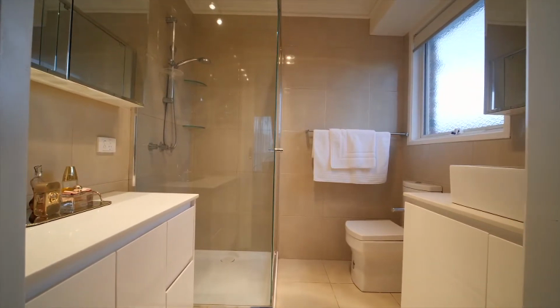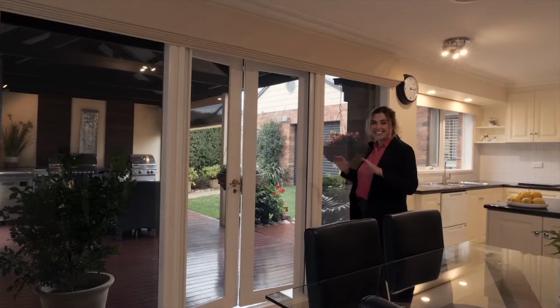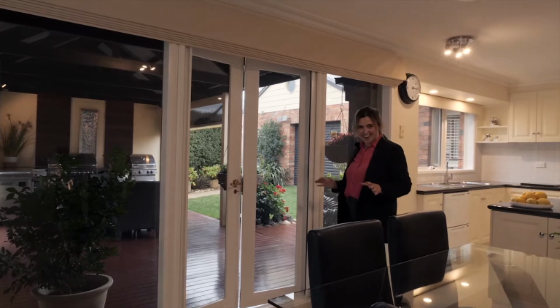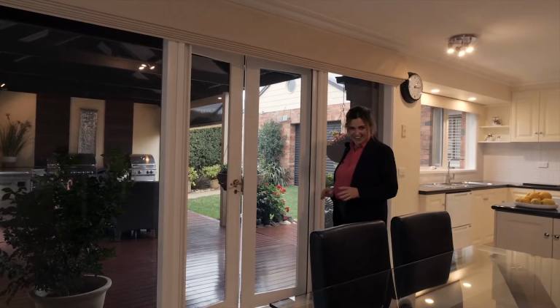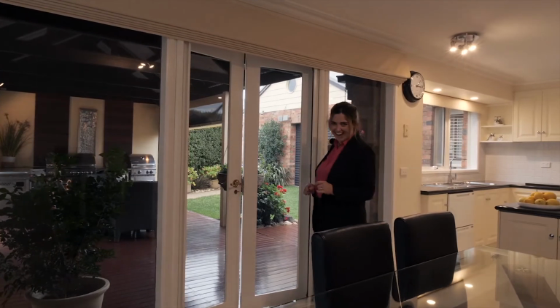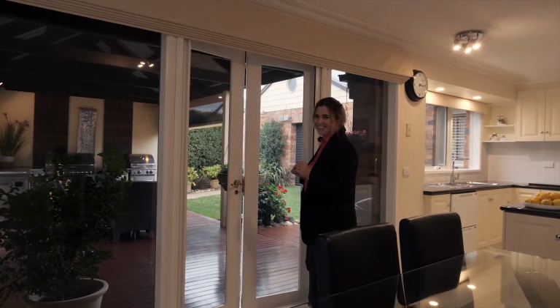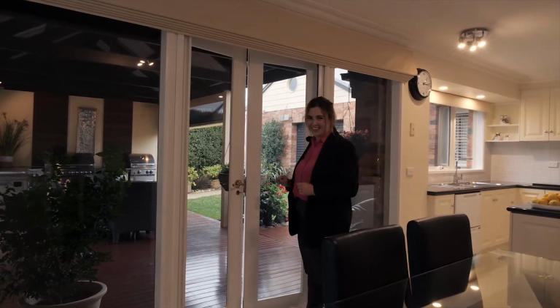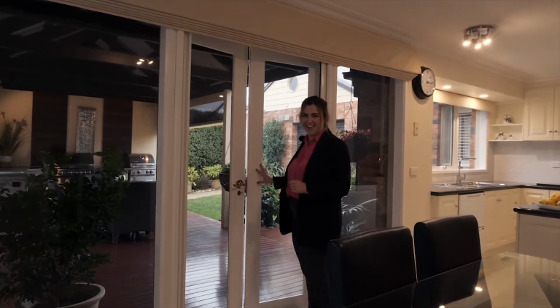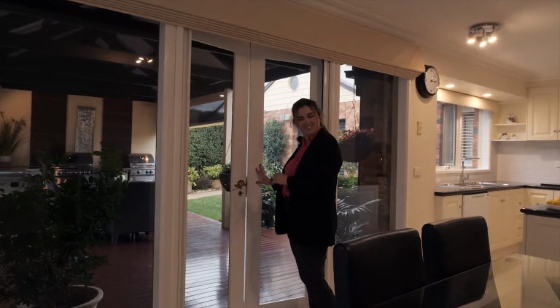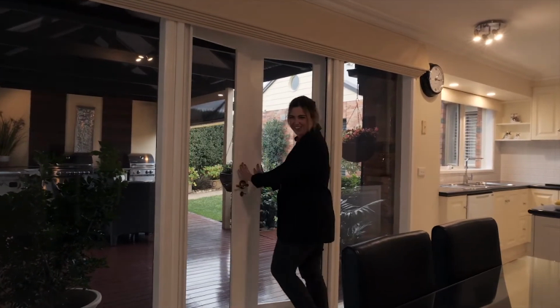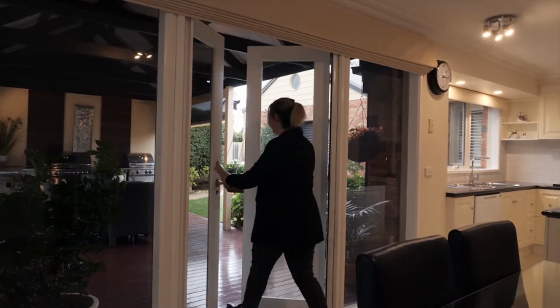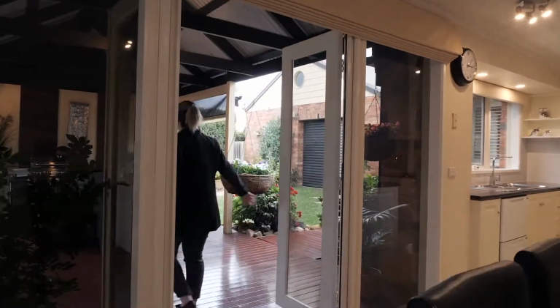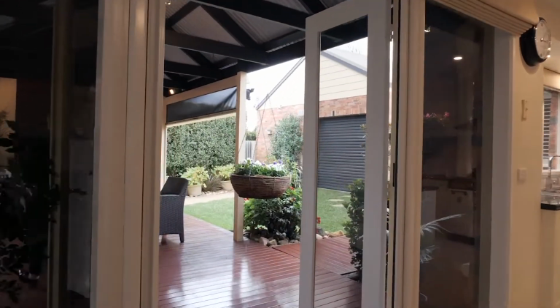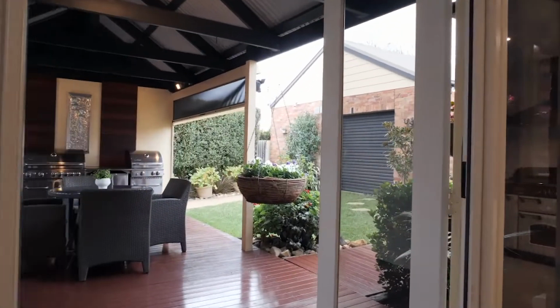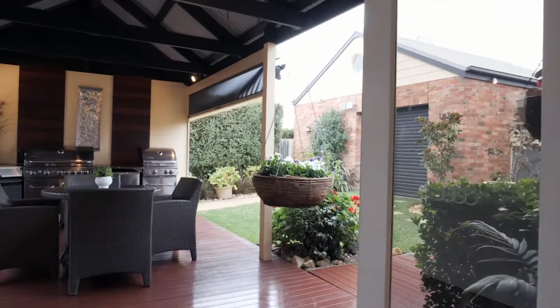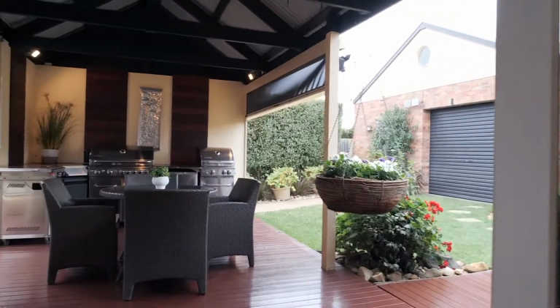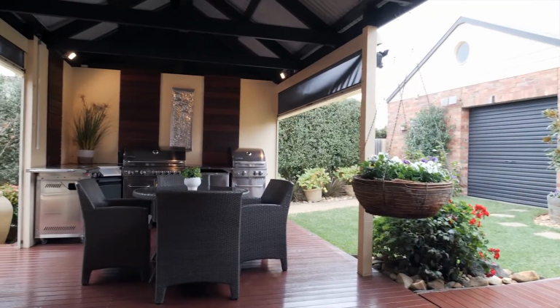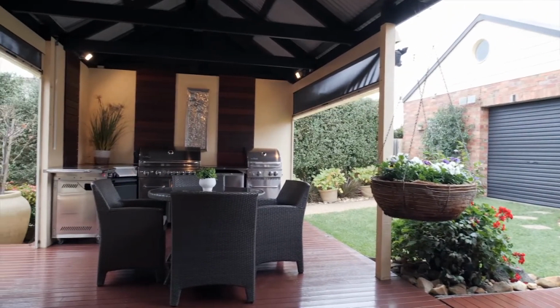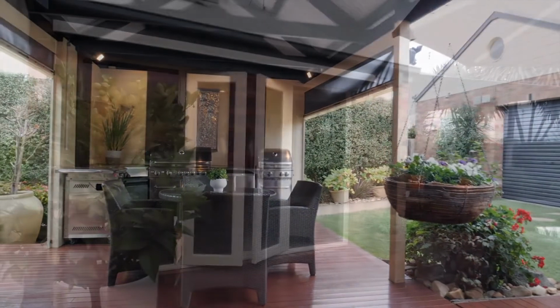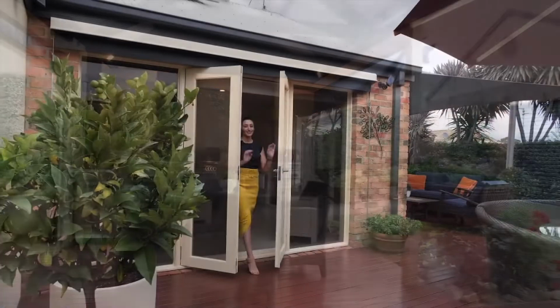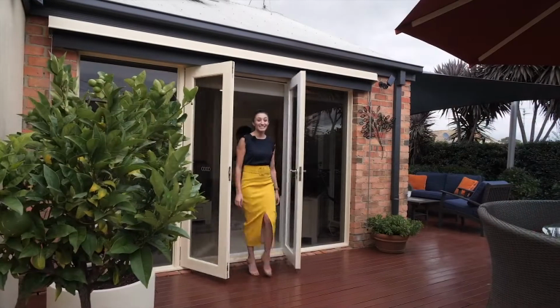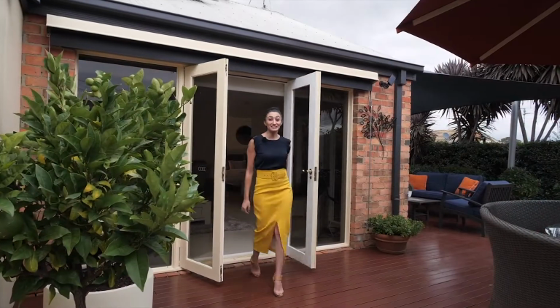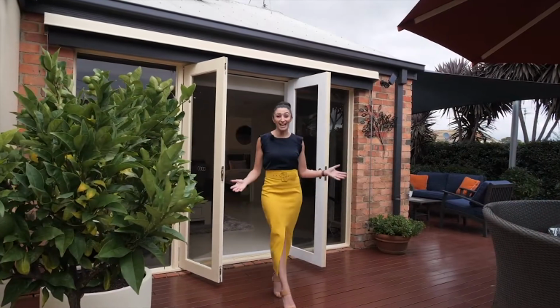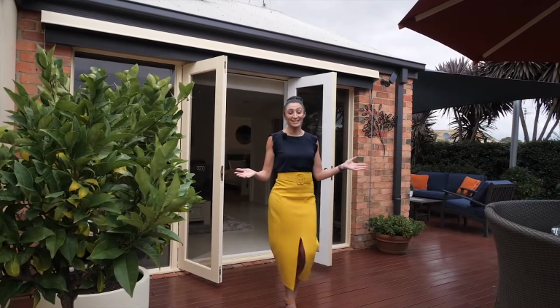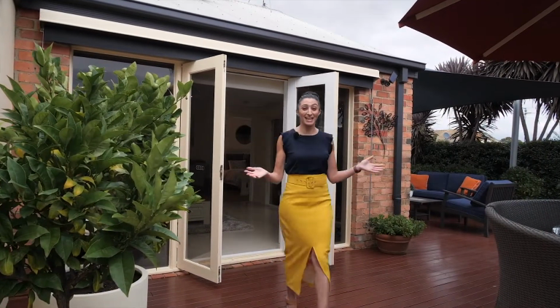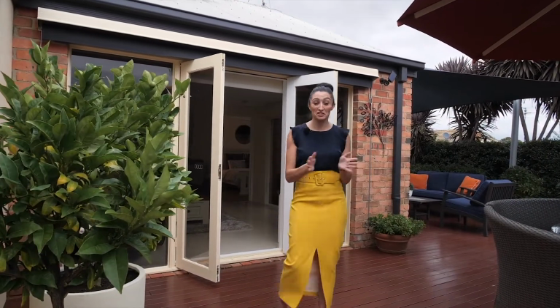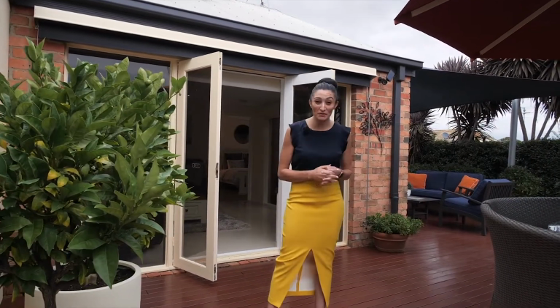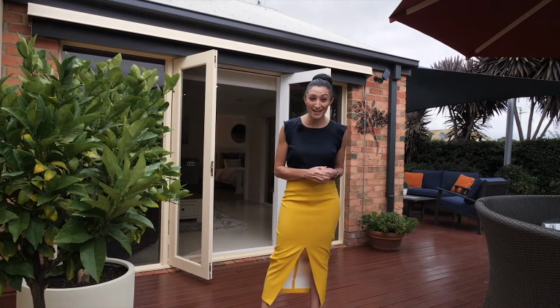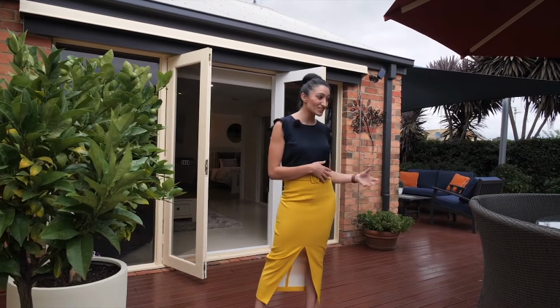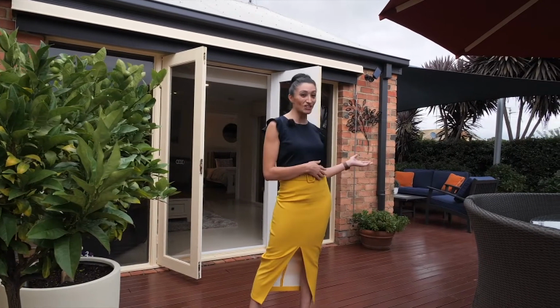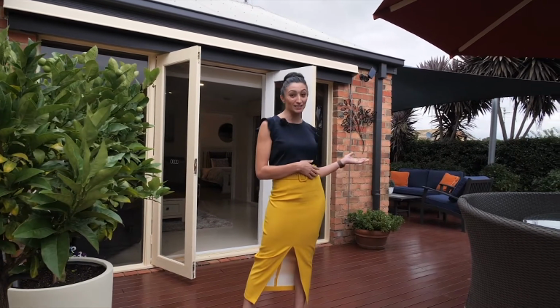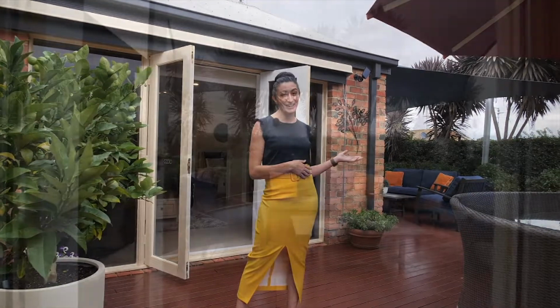Seamless indoor-outdoor entertaining — you'll definitely be the envy of all your friends. Dinner for 8, 10, 12 of your friends? Sure. Why not?